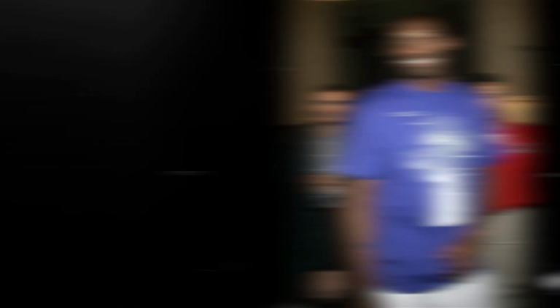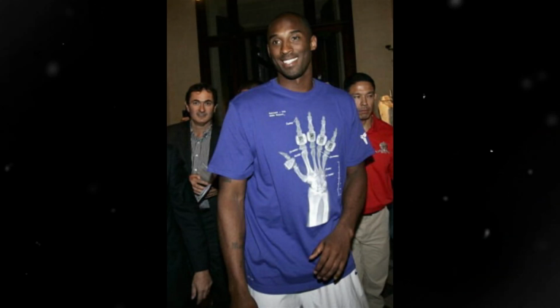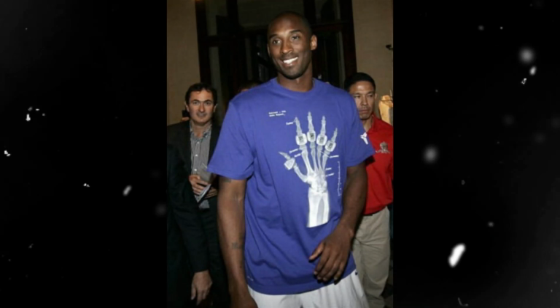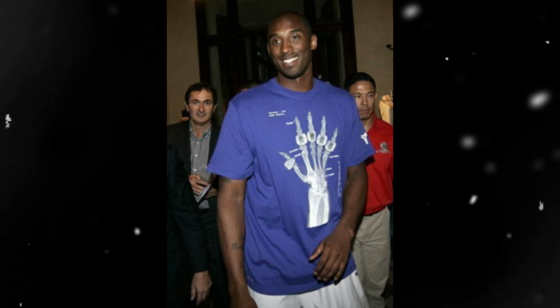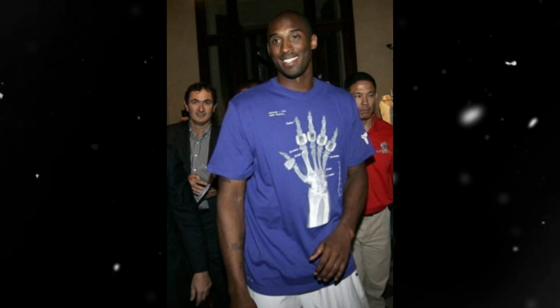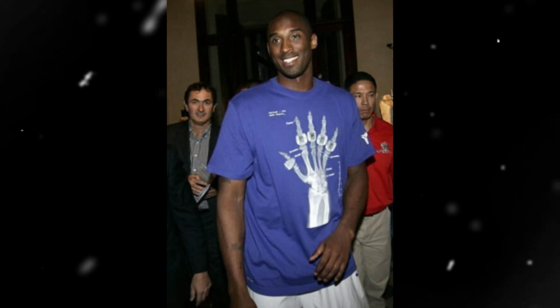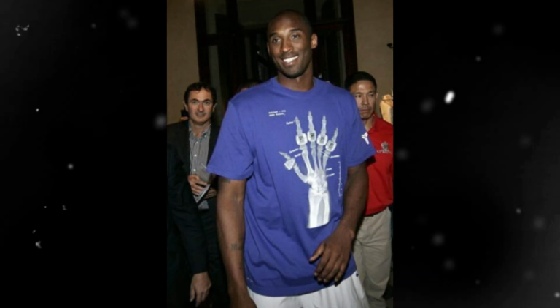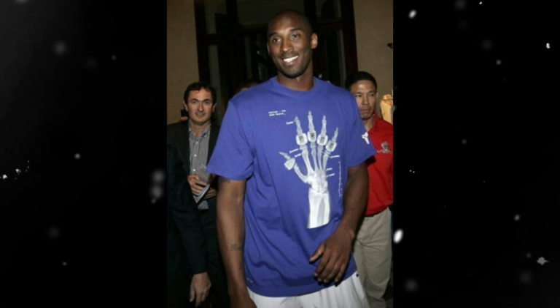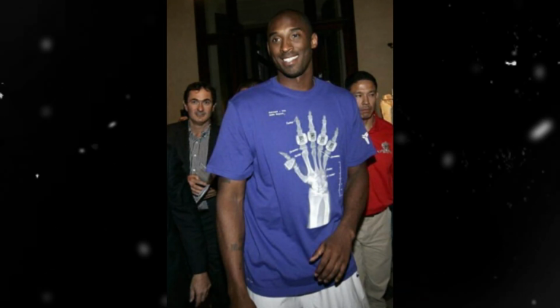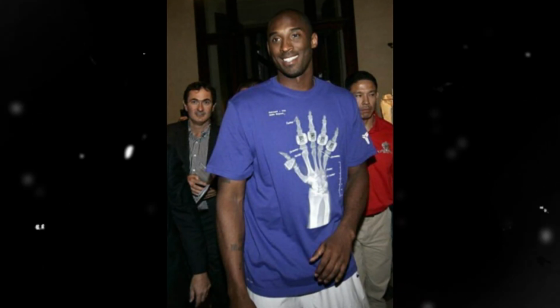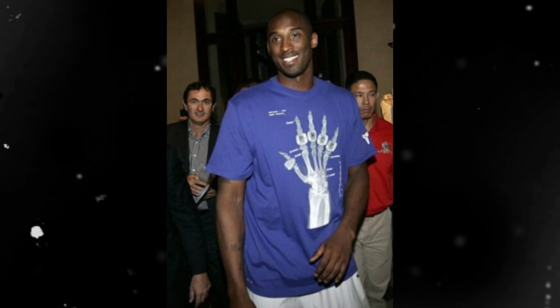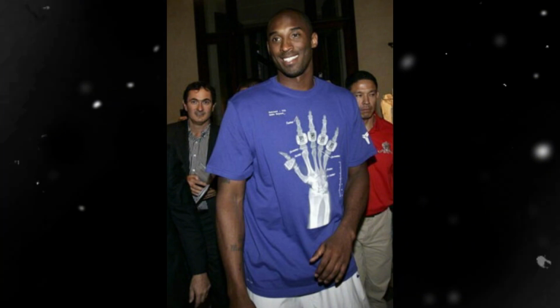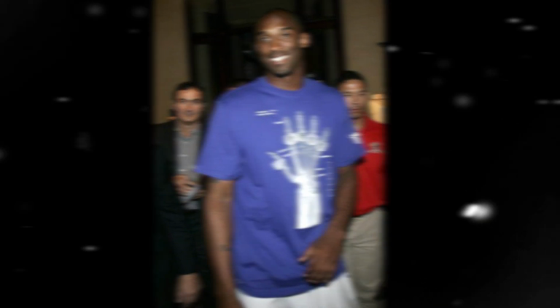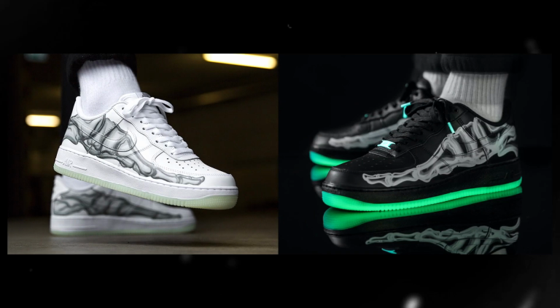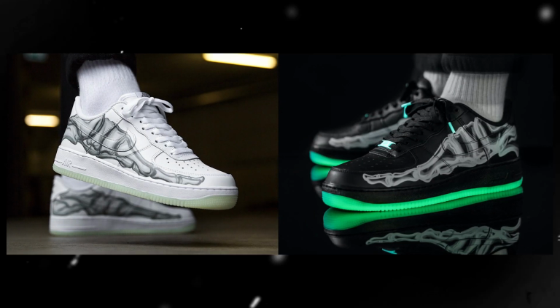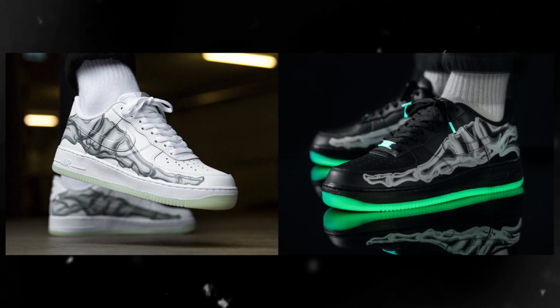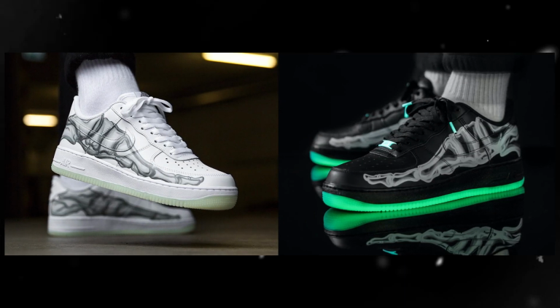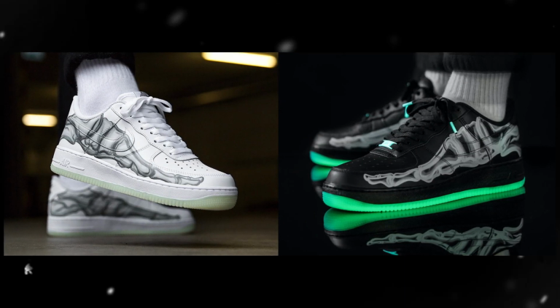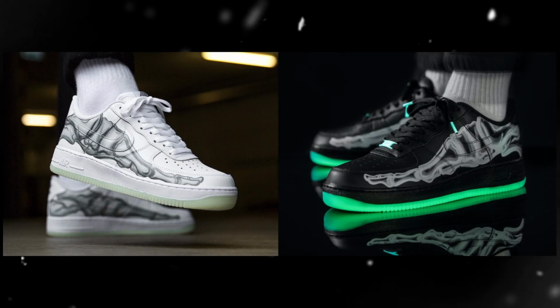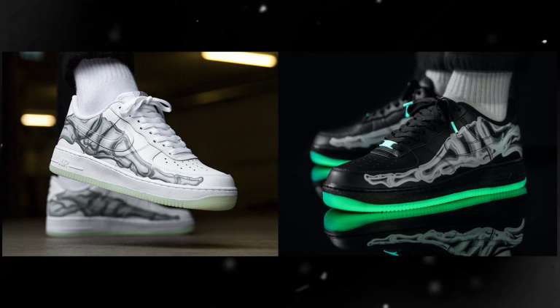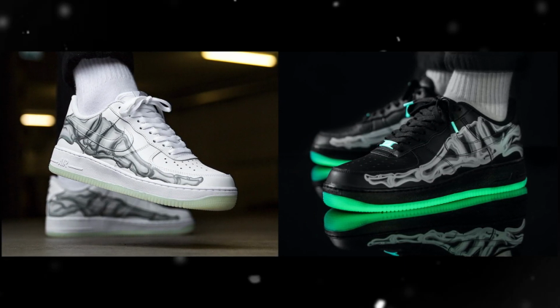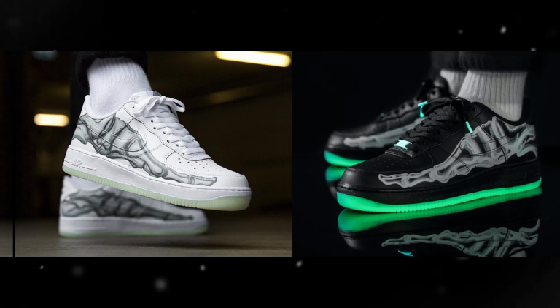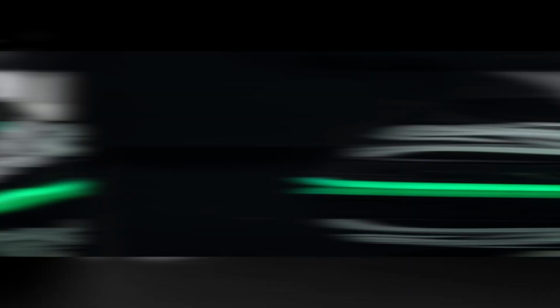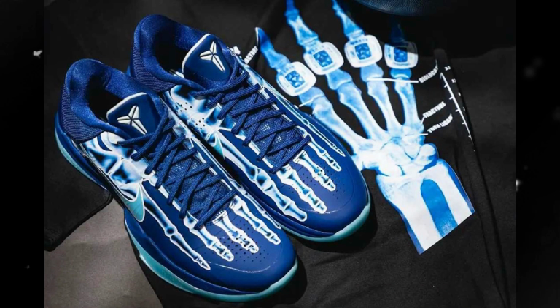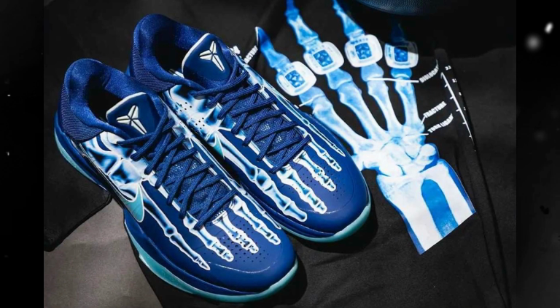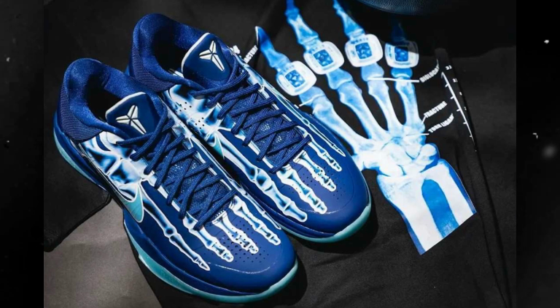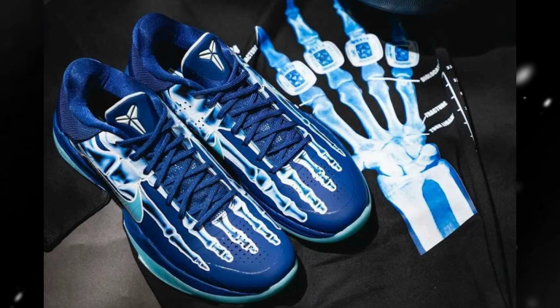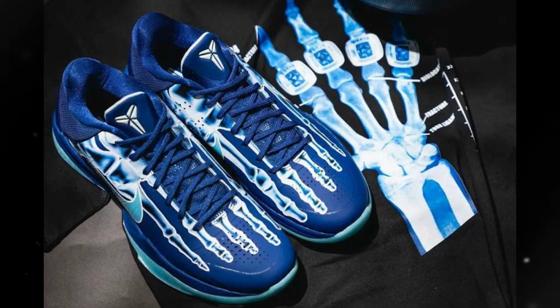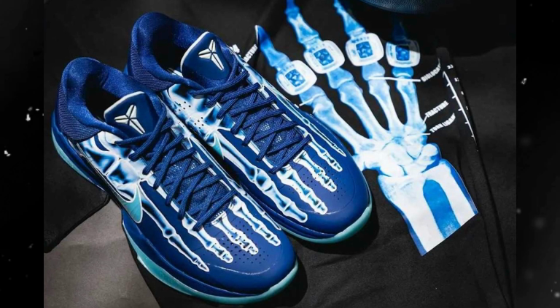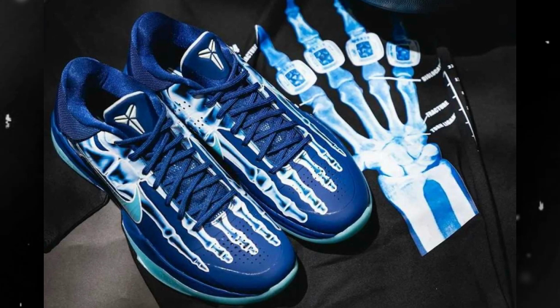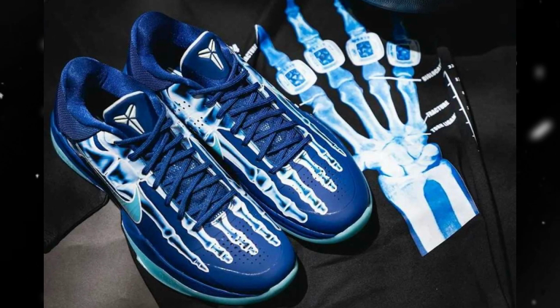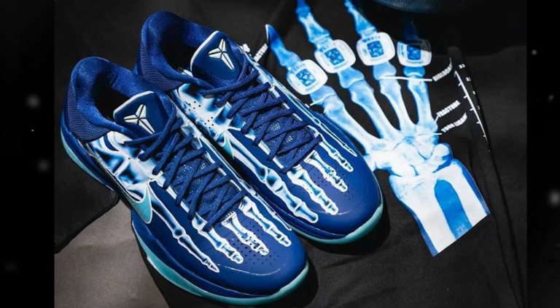The inspiration behind these Kobes comes from Nike merch released in 2010 after Kobe won his fifth championship ring with the Lakers — a t-shirt displaying an x-ray of a hand with five championship rings. For Halloween, Nike has done these type of x-ray designs in the past with Air Force Ones. This Halloween it's cool to see them switching it up and passing it down to a Kobe 5.